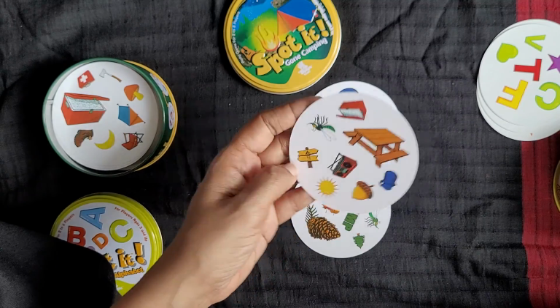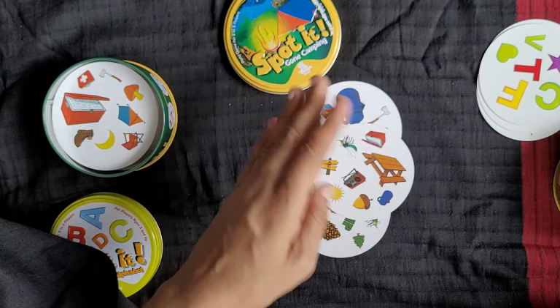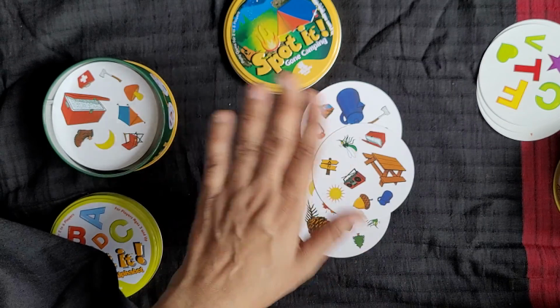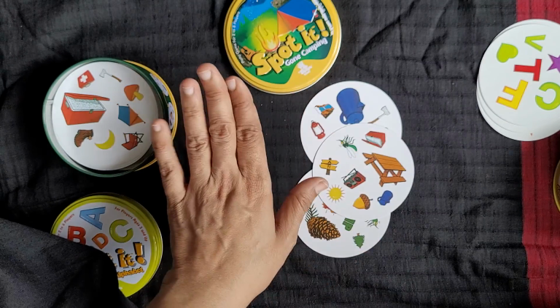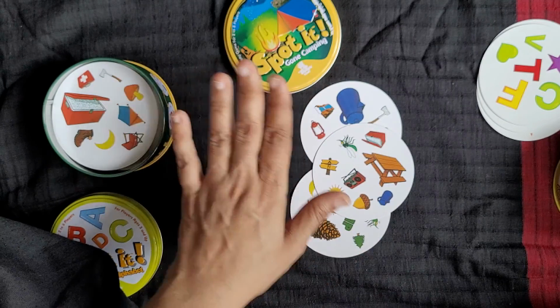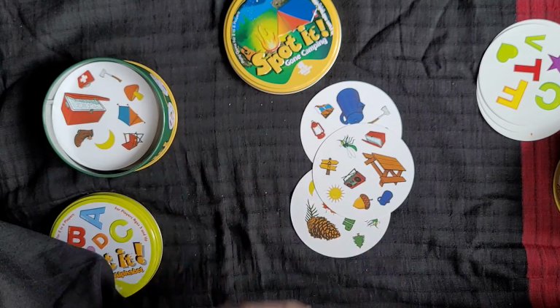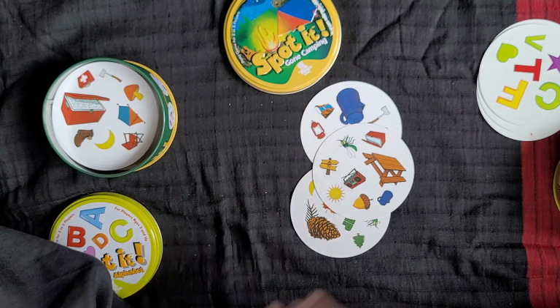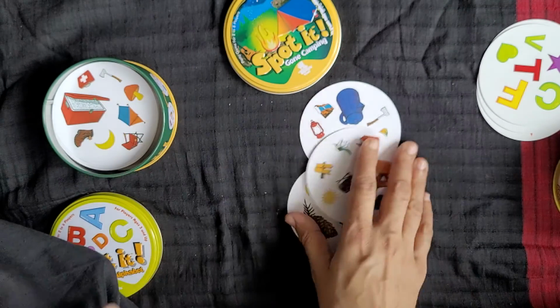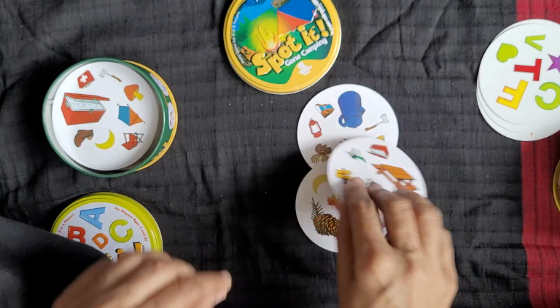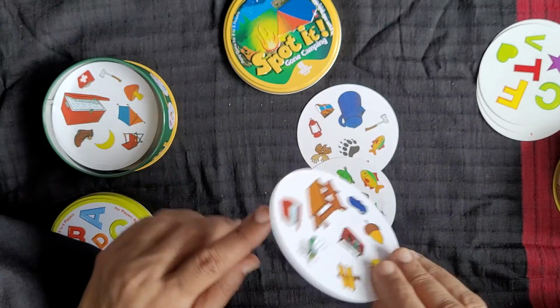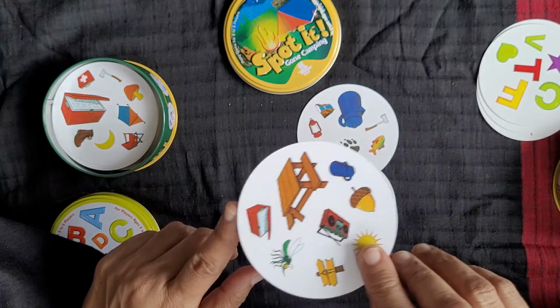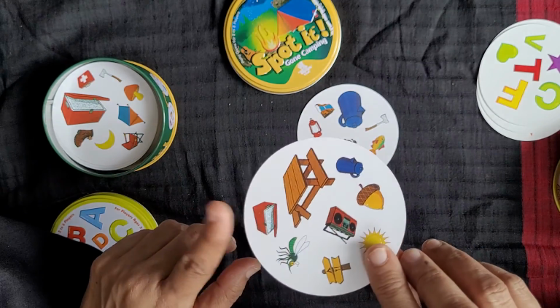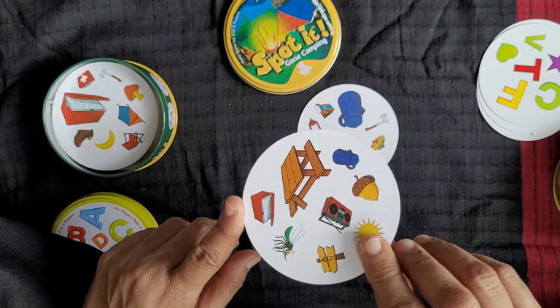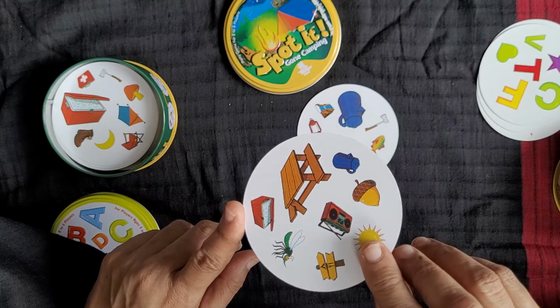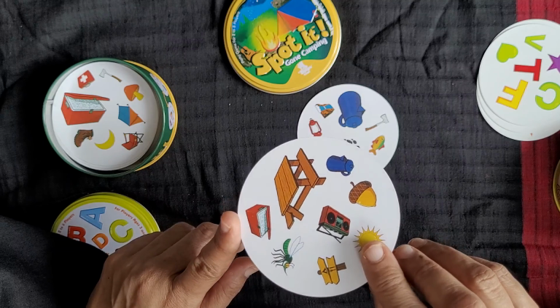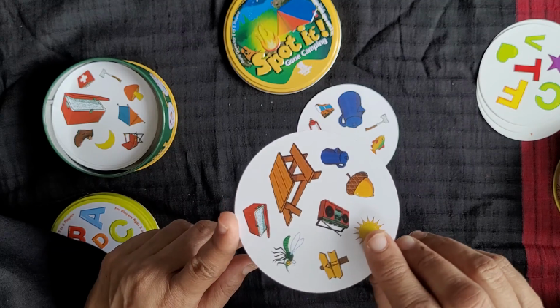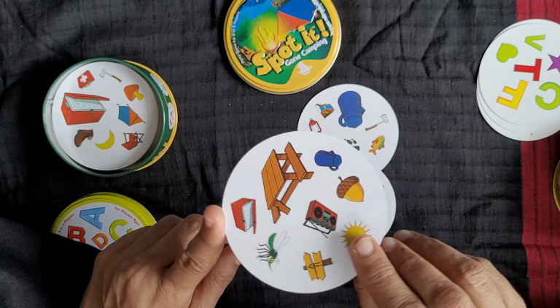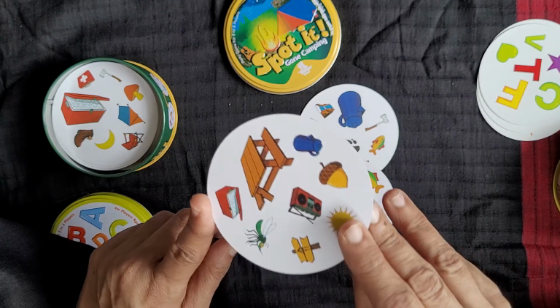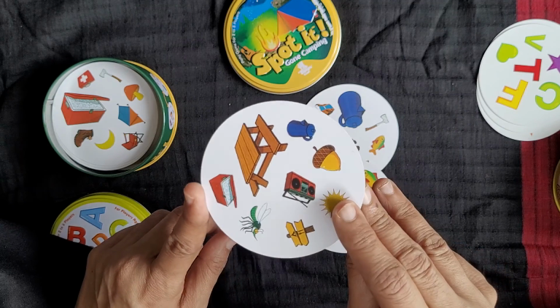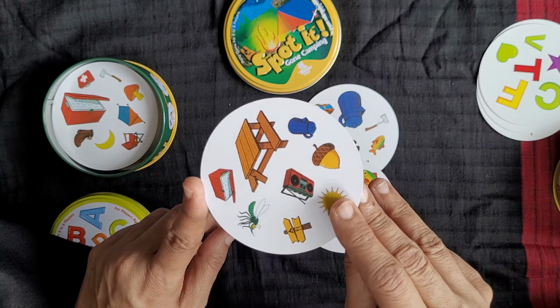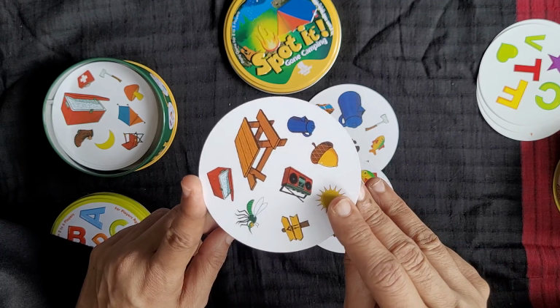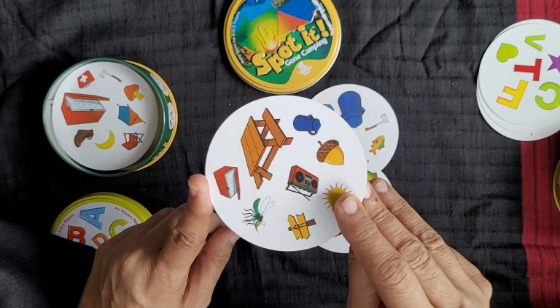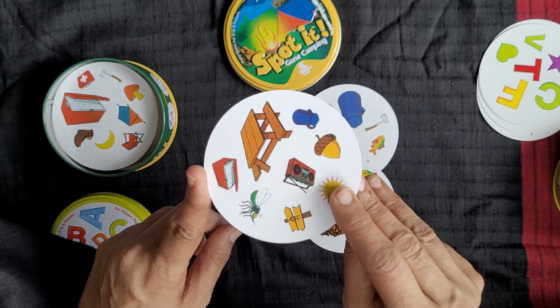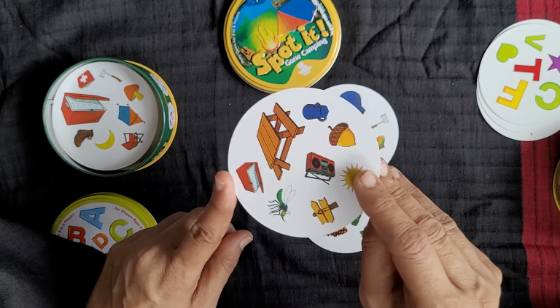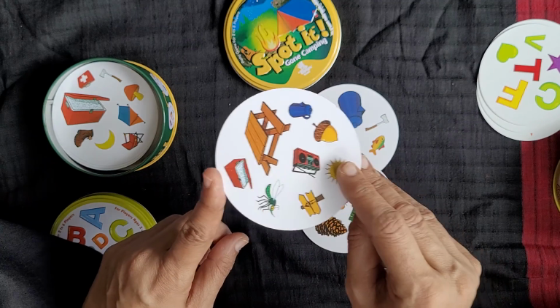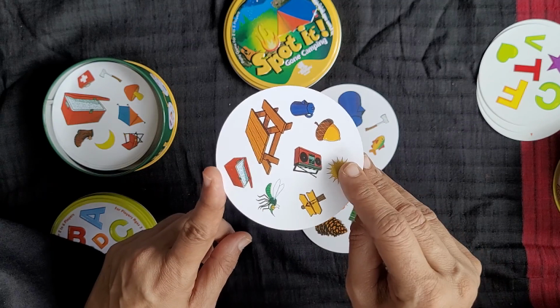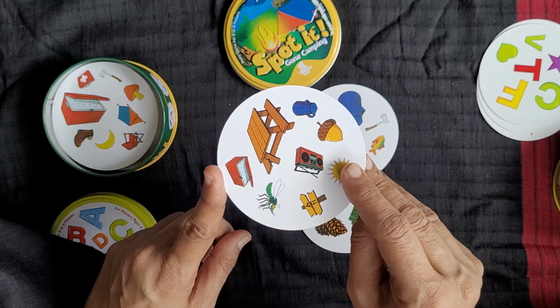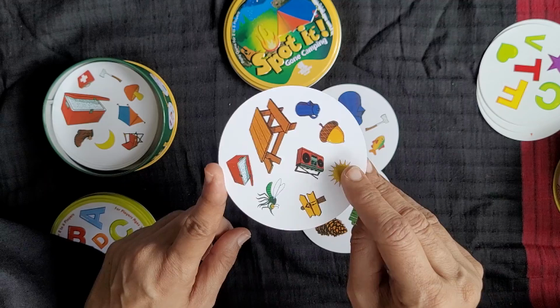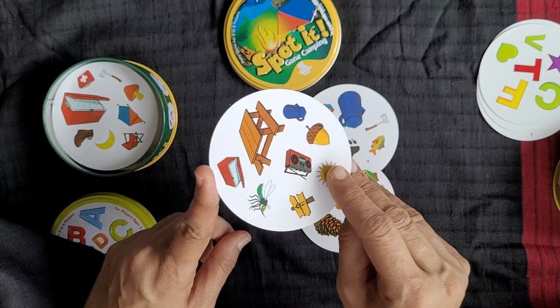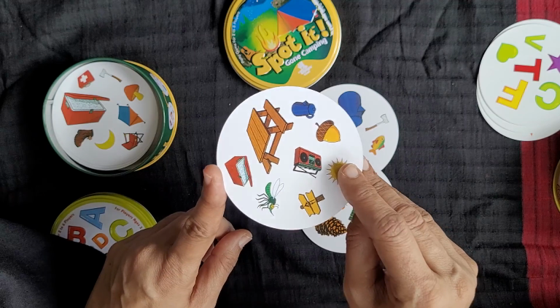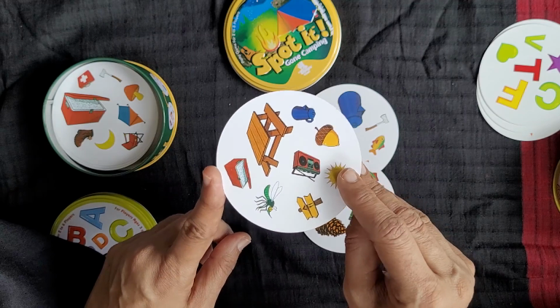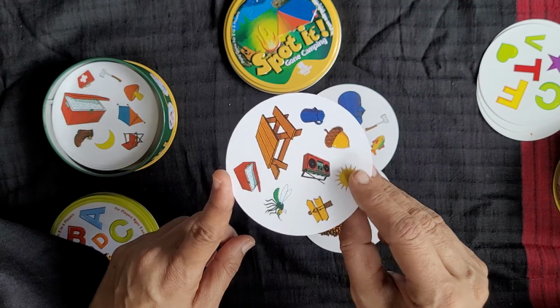You can see the cards, you can see the stickers. For stickers, let me show you how to cut the circle.